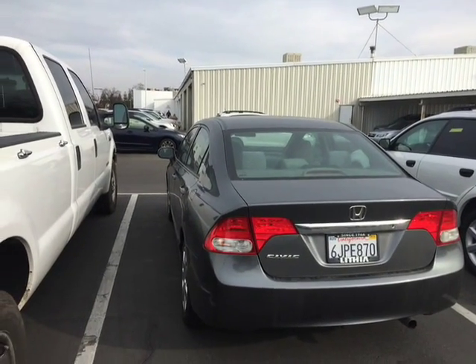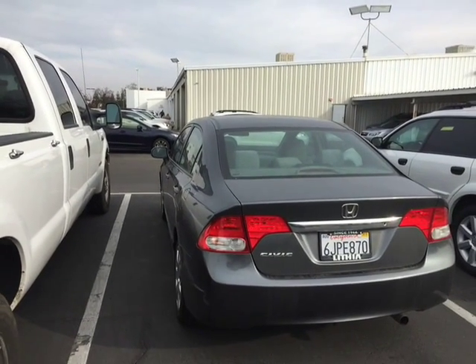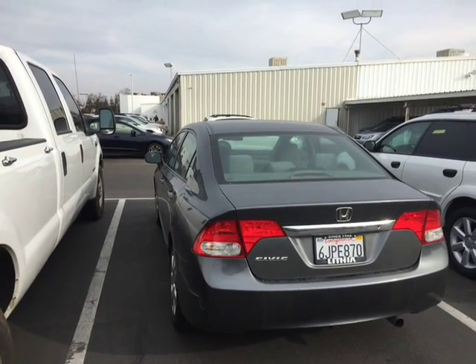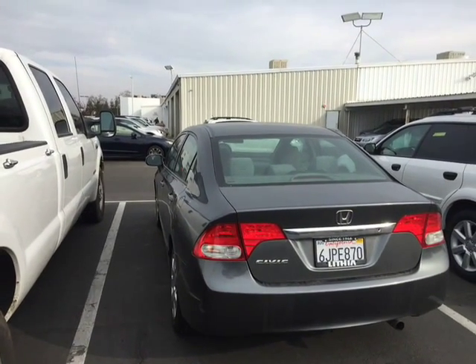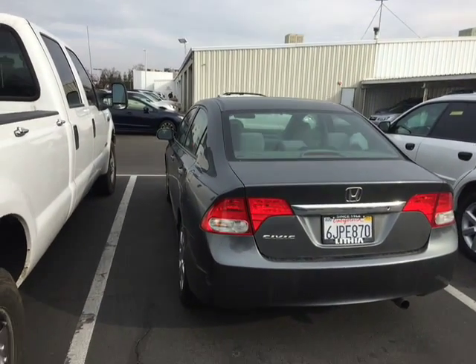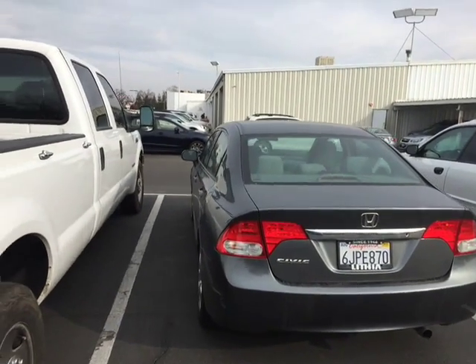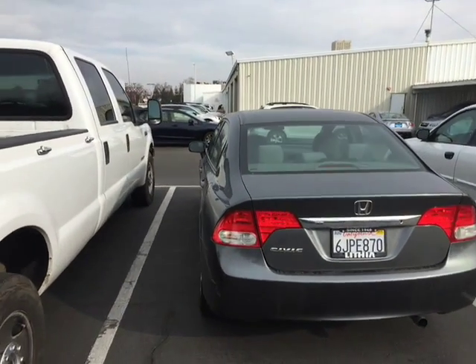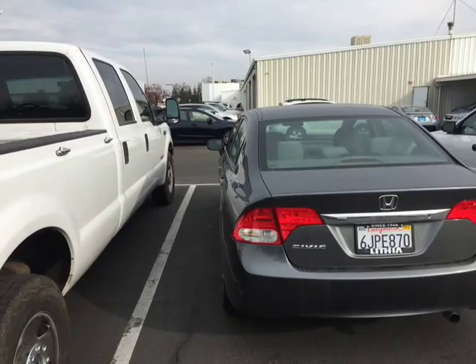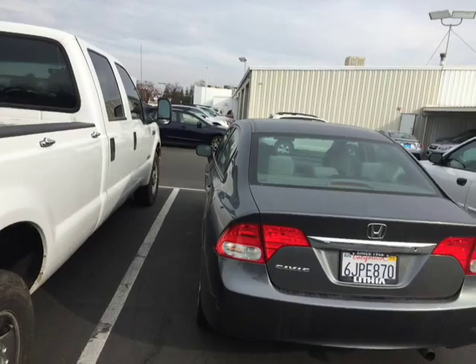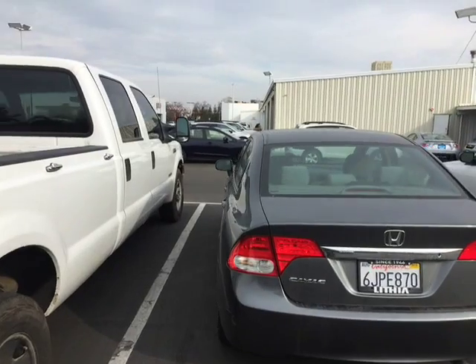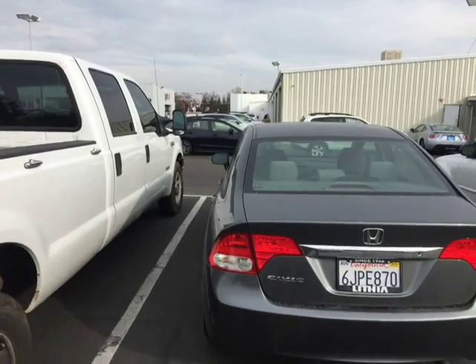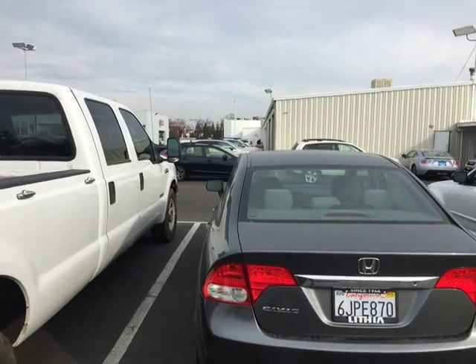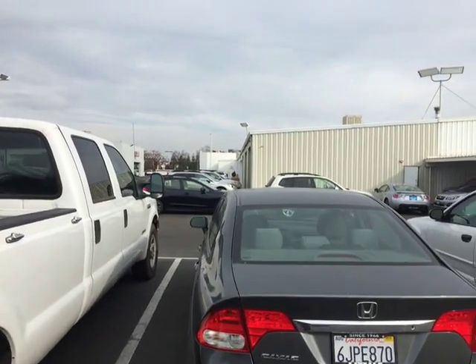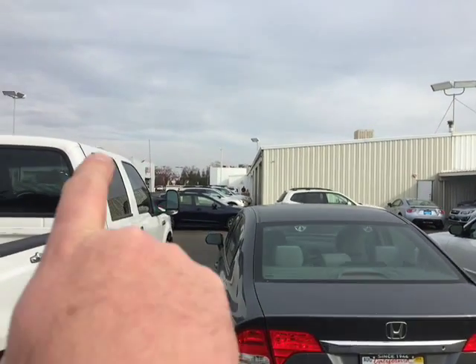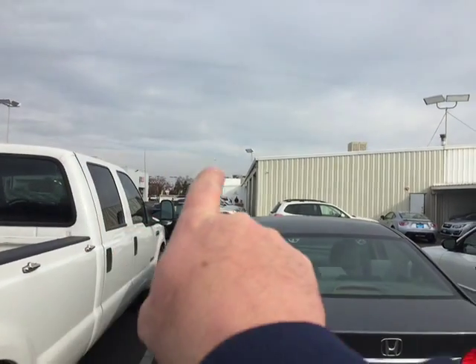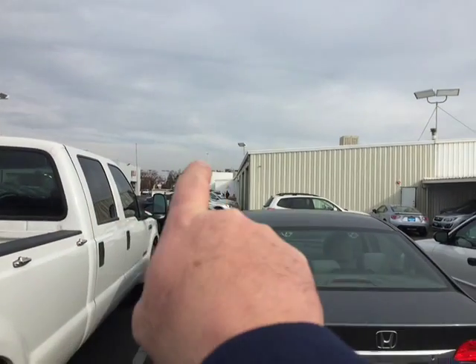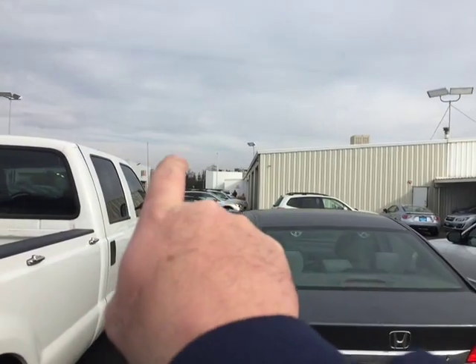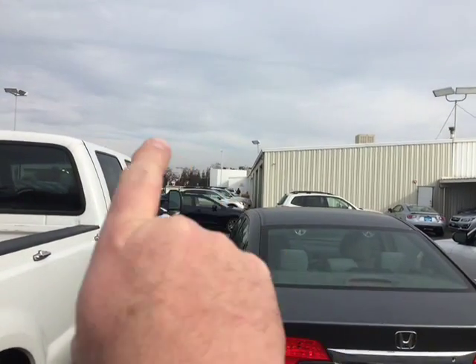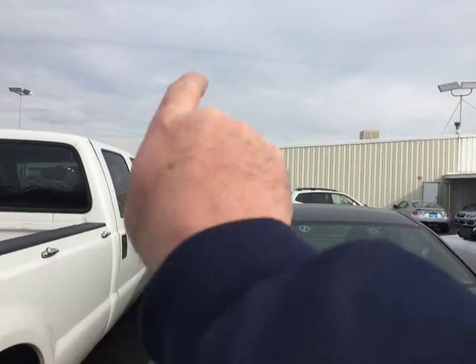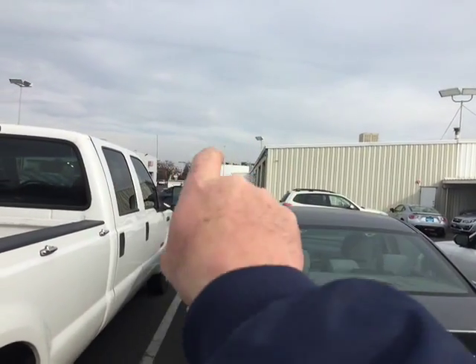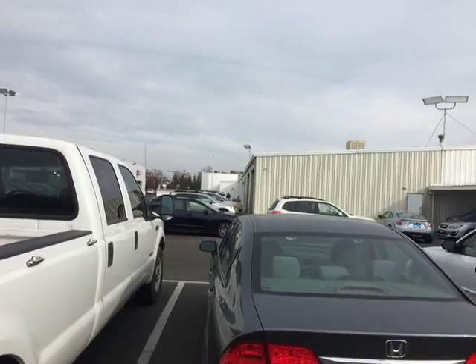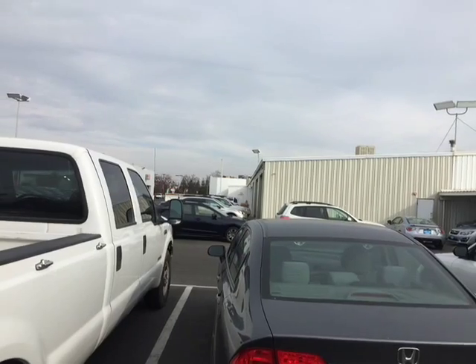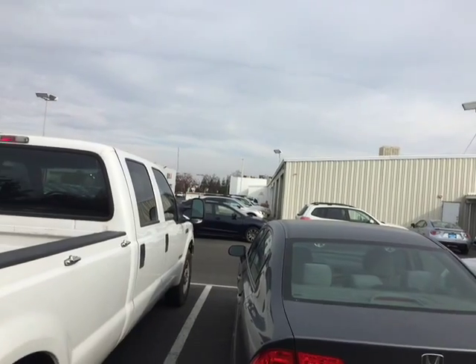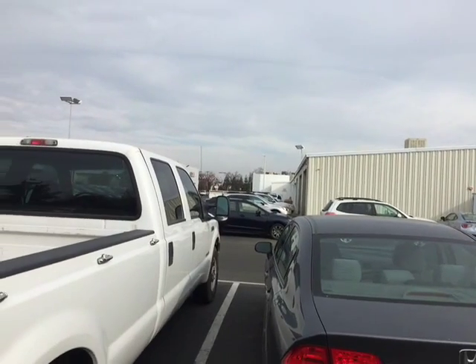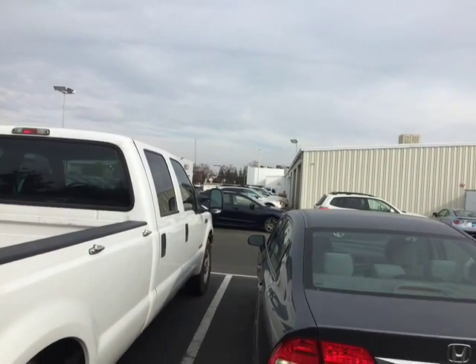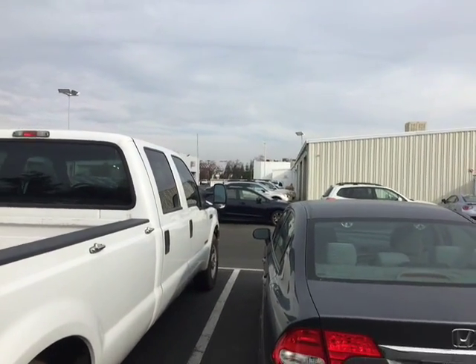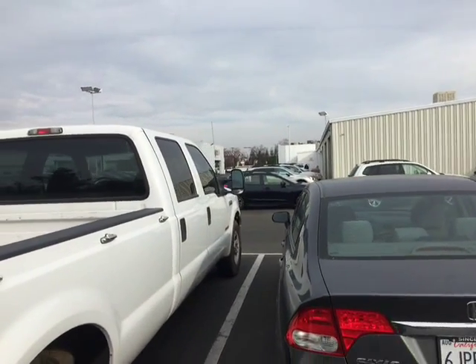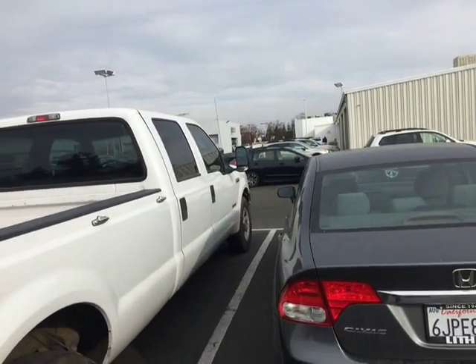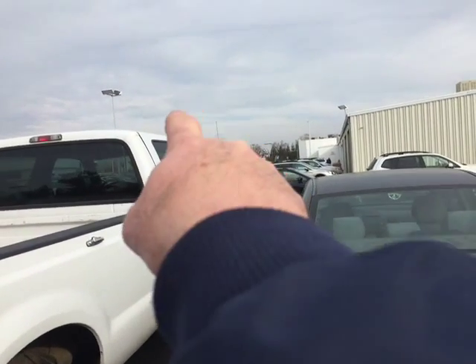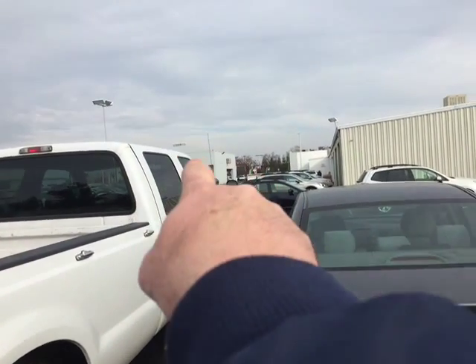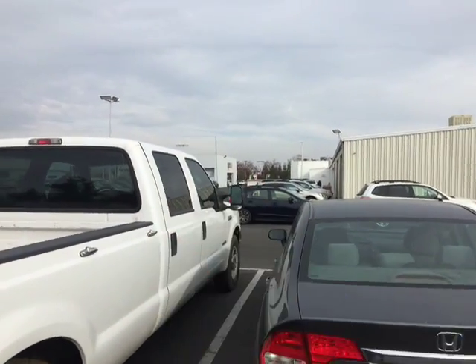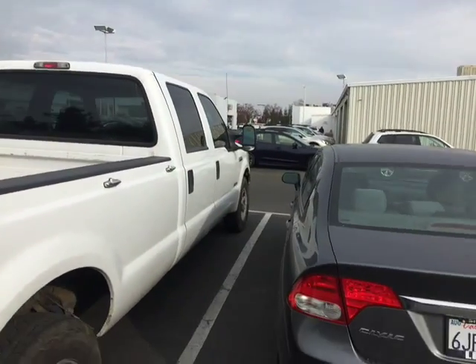Good afternoon, Aaron. This is Ed Monson here at Lithia Subaru in Fresno Mitsubishi. We're right here across from Big 5 Sporting Goods, so over there on the other side of the street is Foodmax and Big 5 Sporting Goods. My office is right there in the Mitsubishi building.